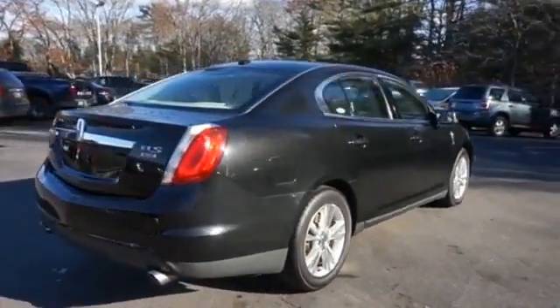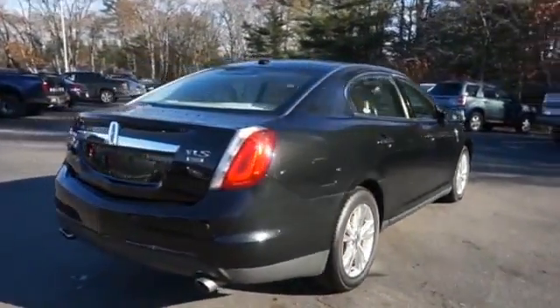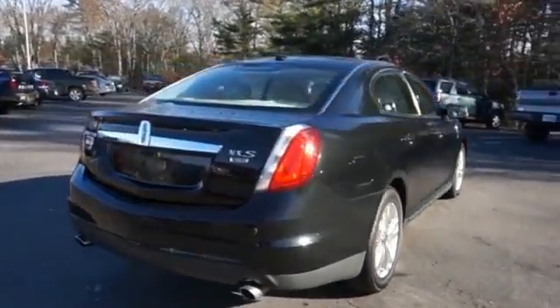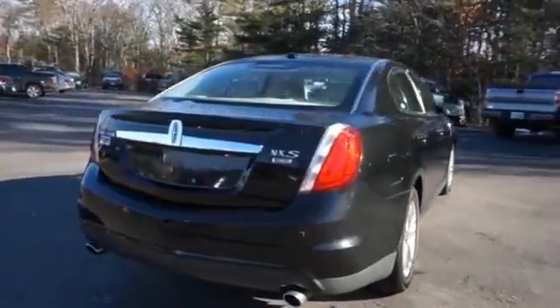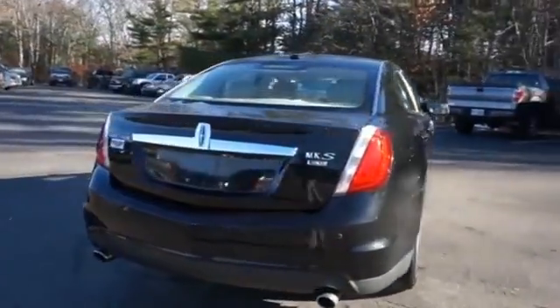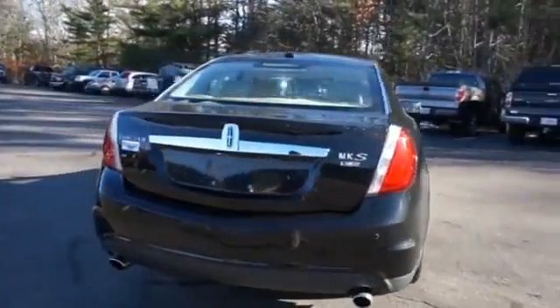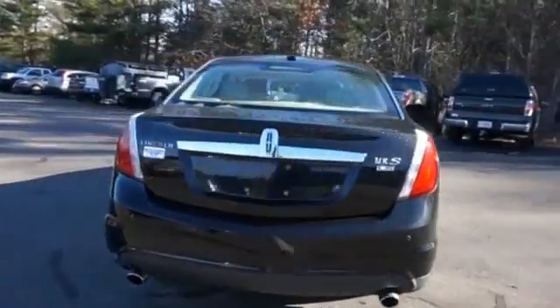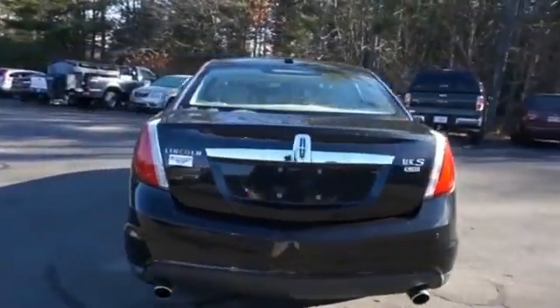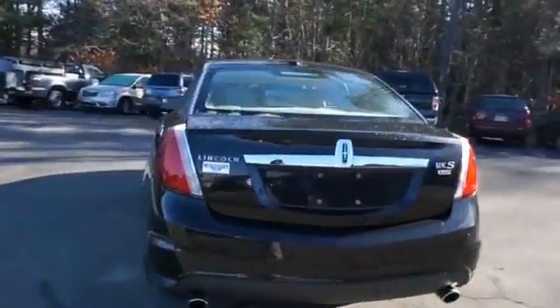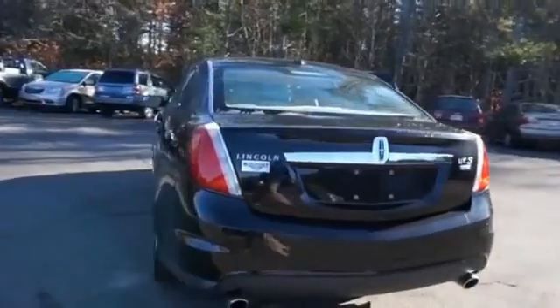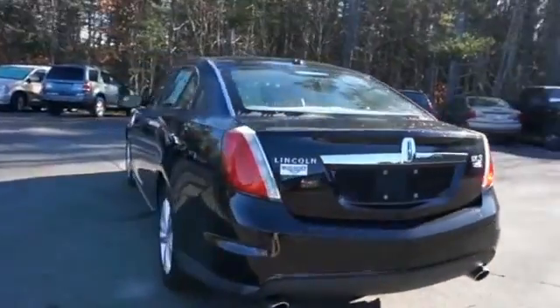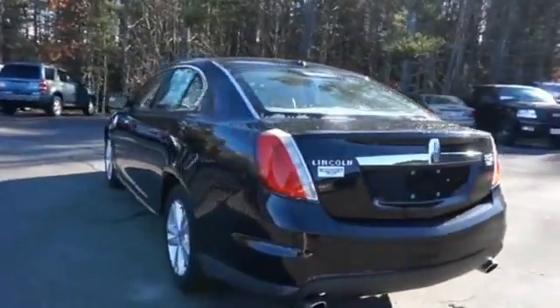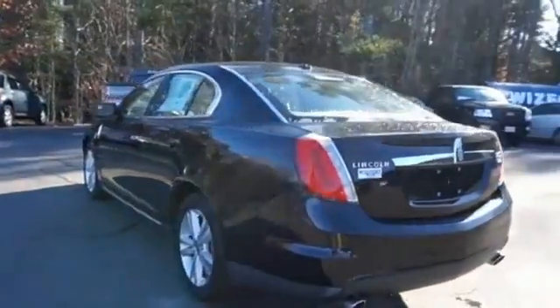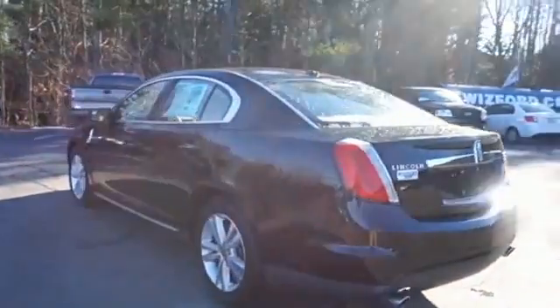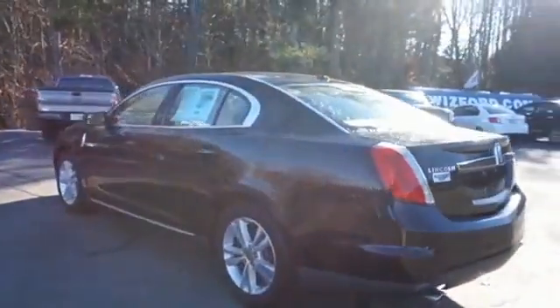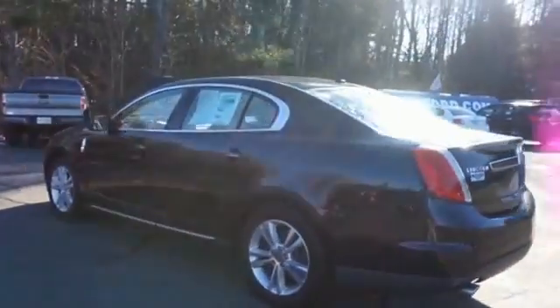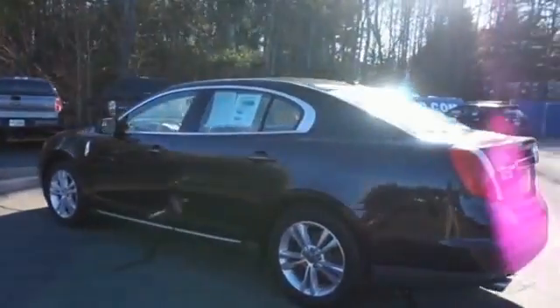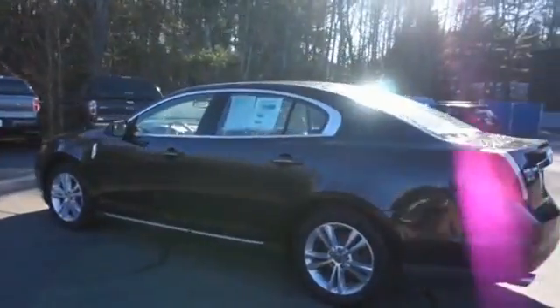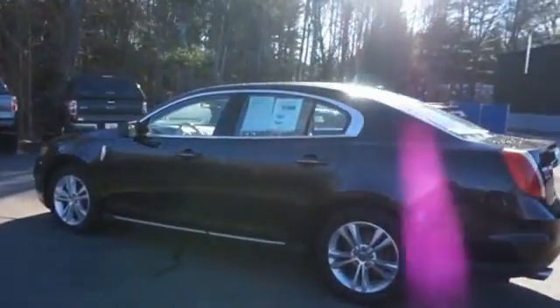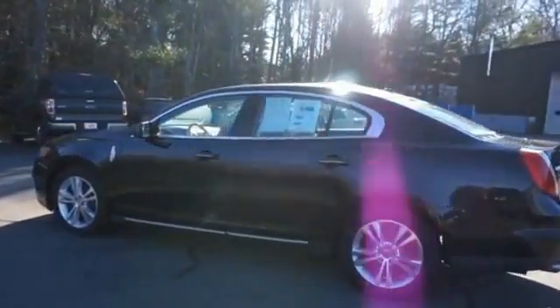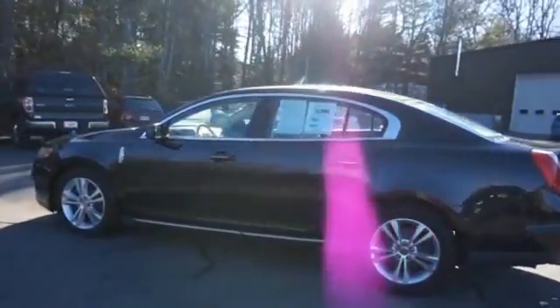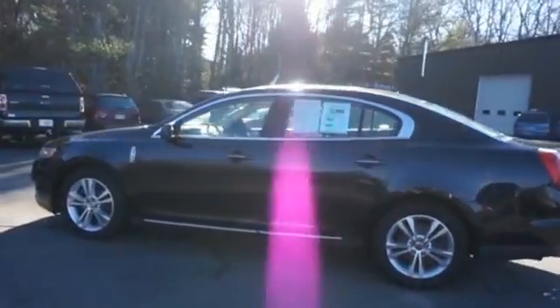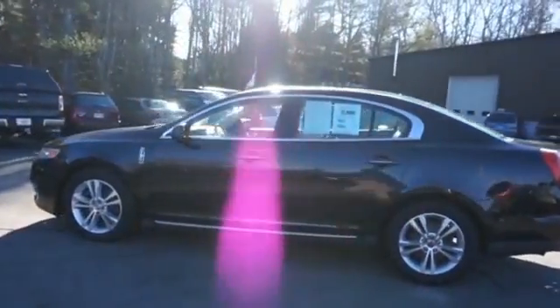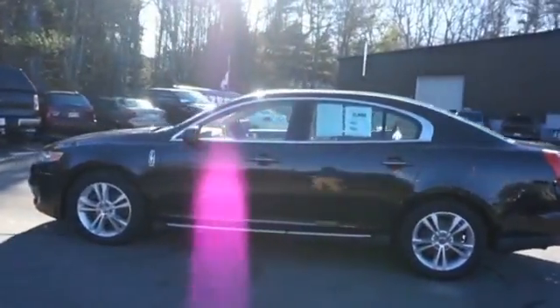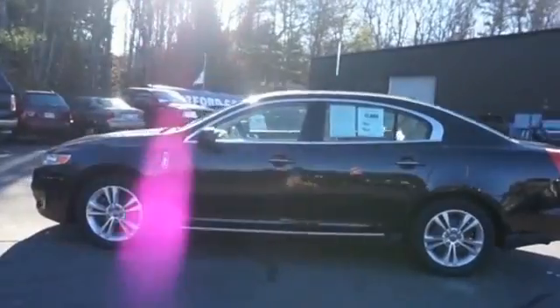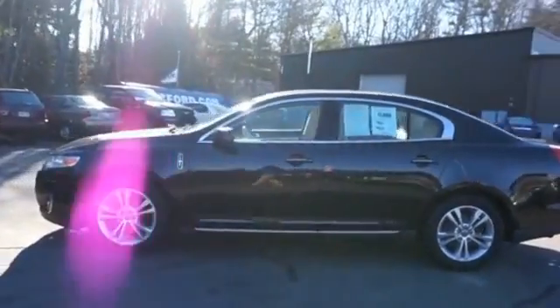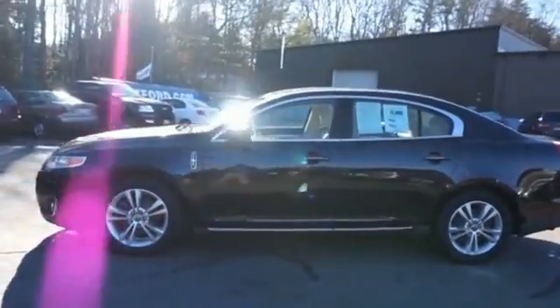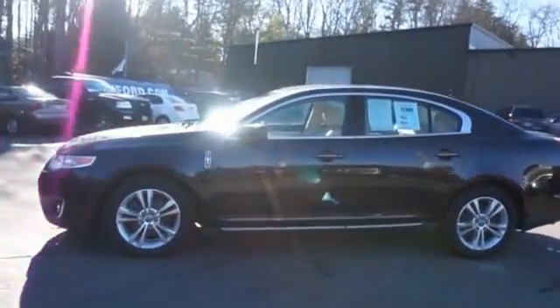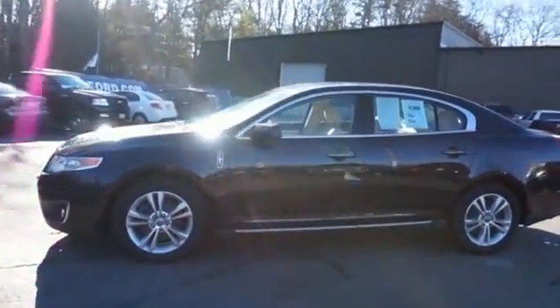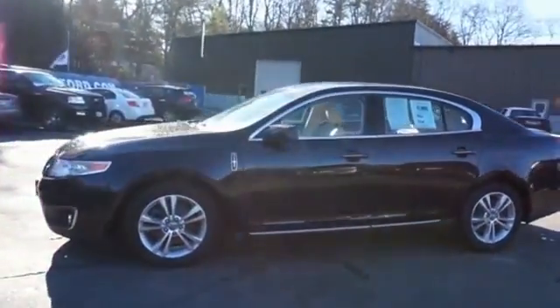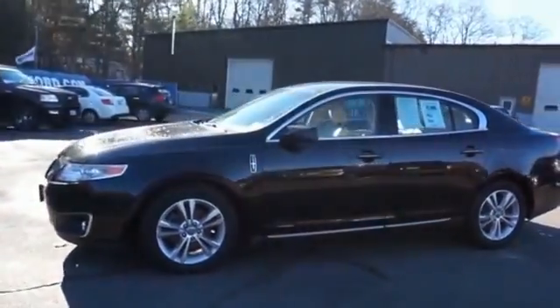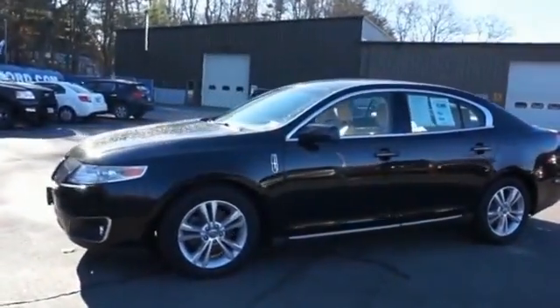The features include an alarm system, keyless entry, rain sensing wipers, independent suspension, brake assist, traction control, stability control, and anti-lock brakes.